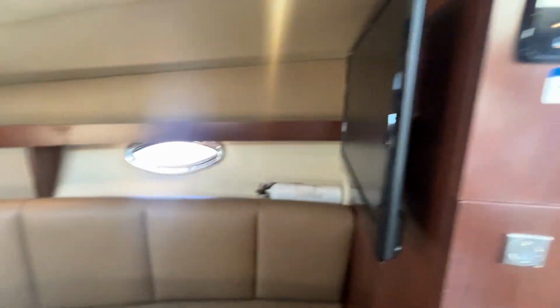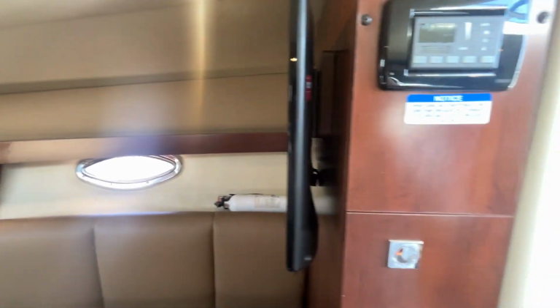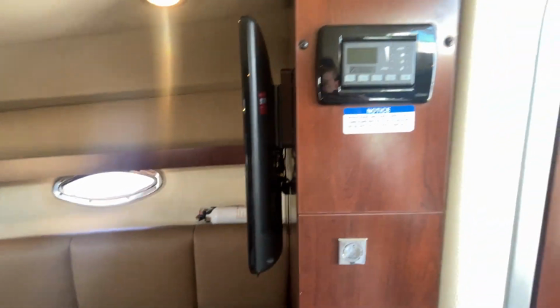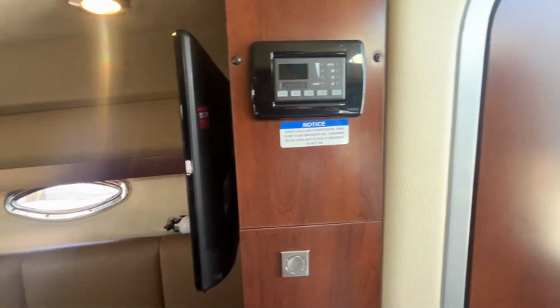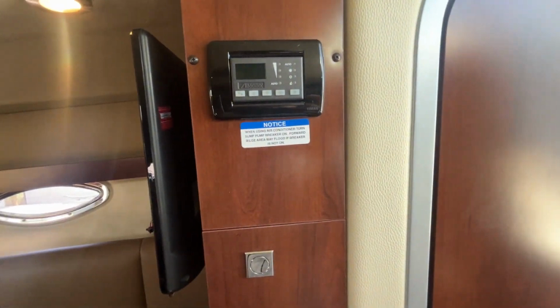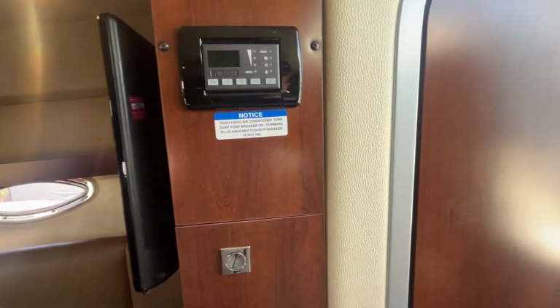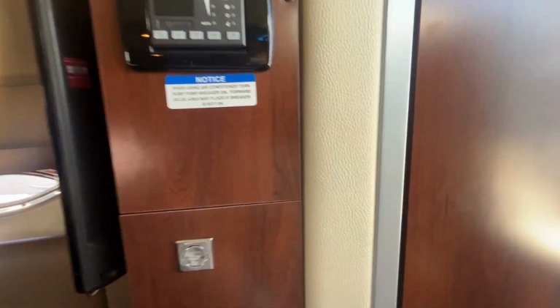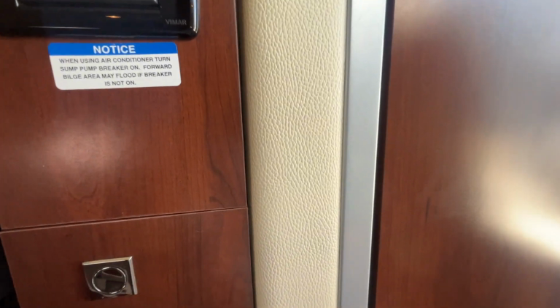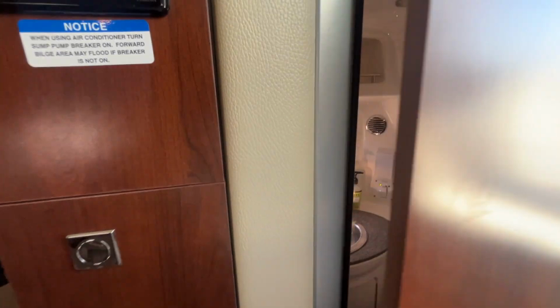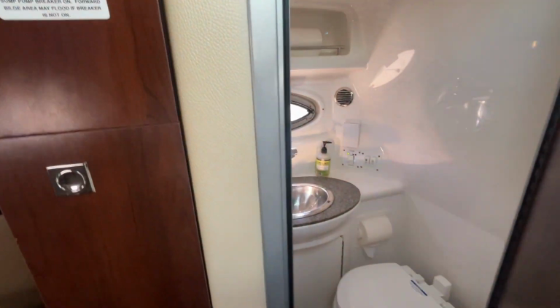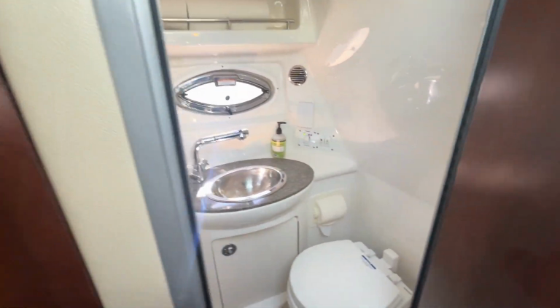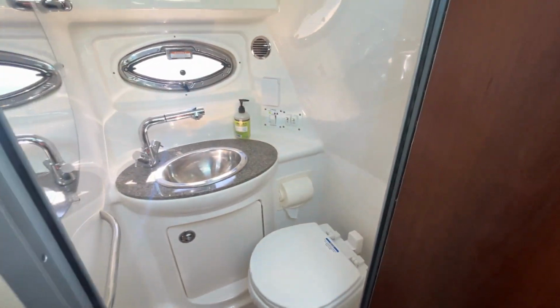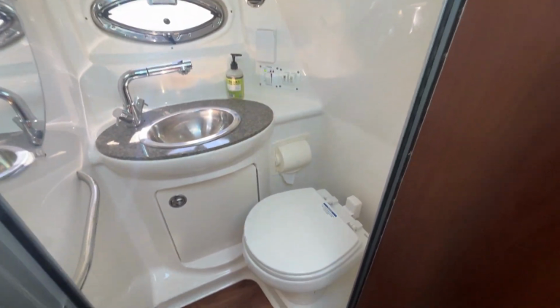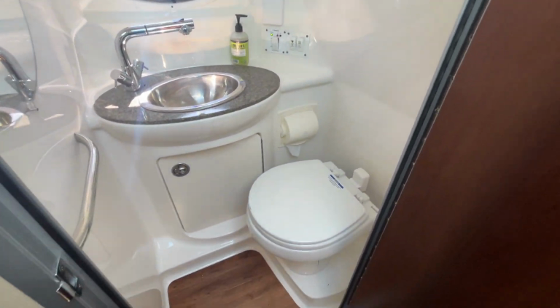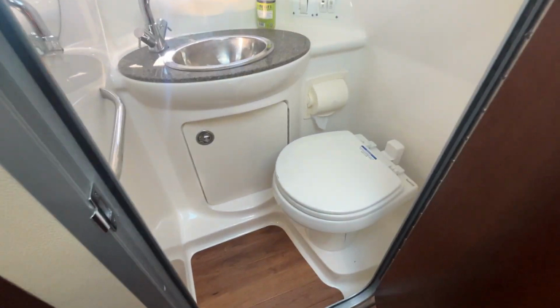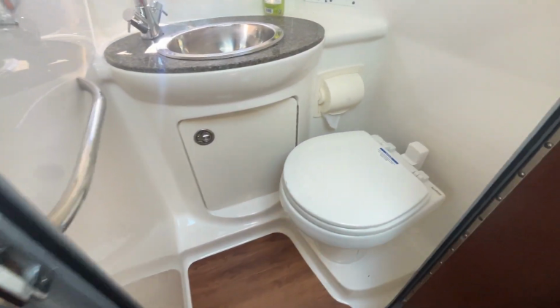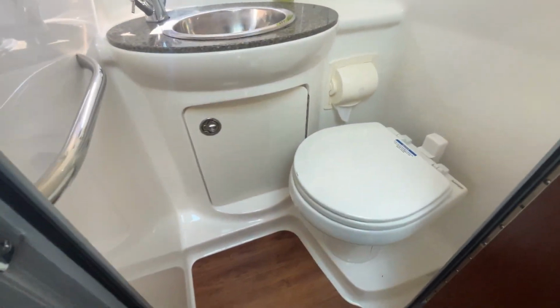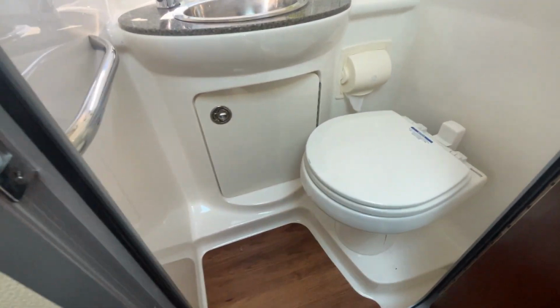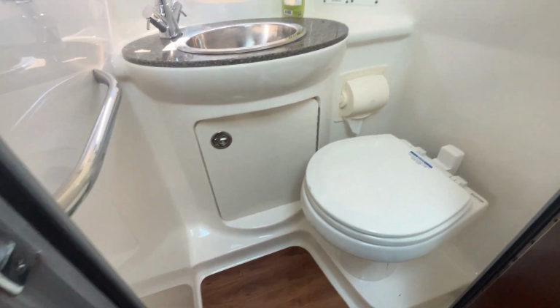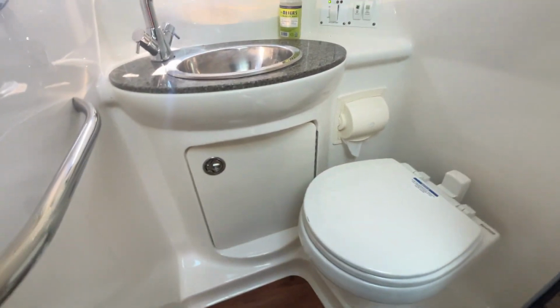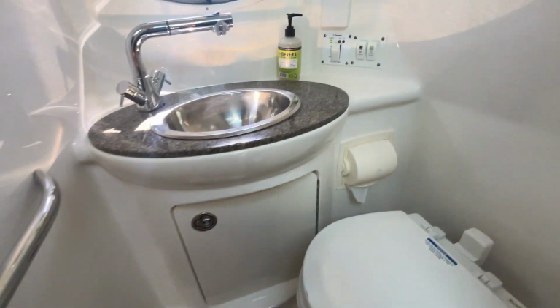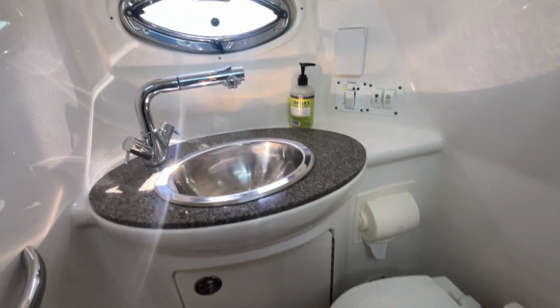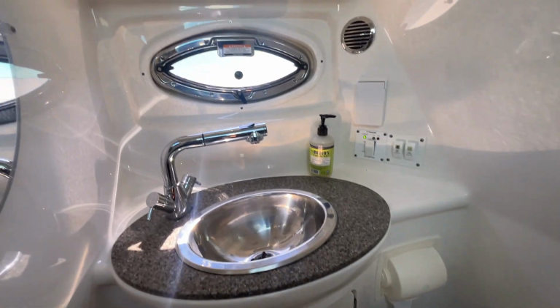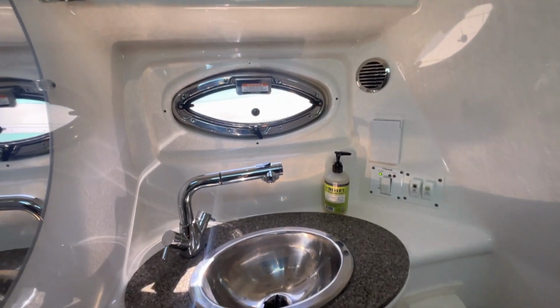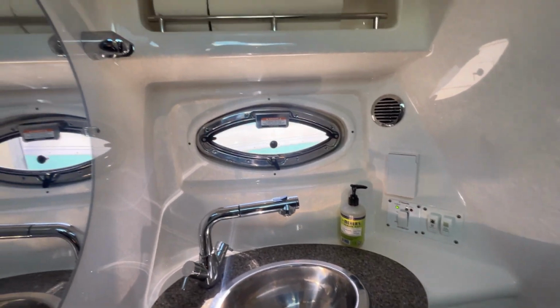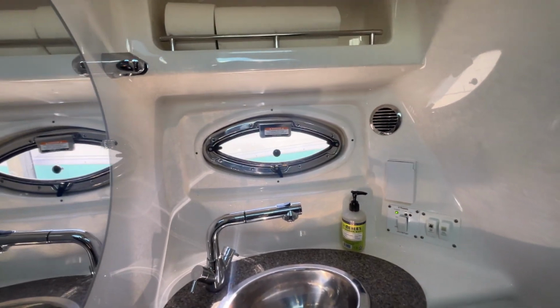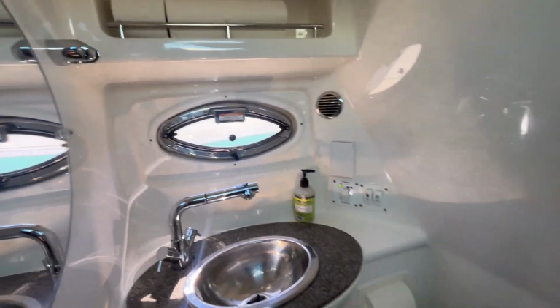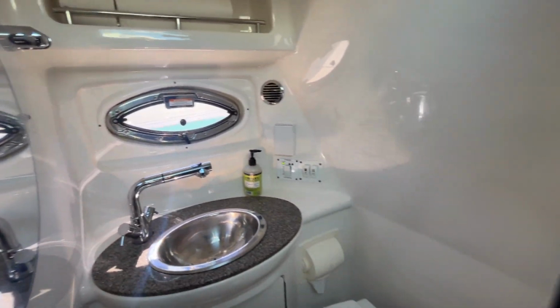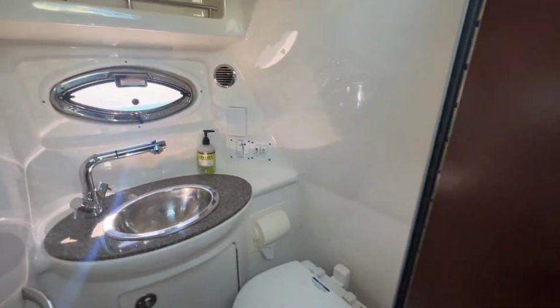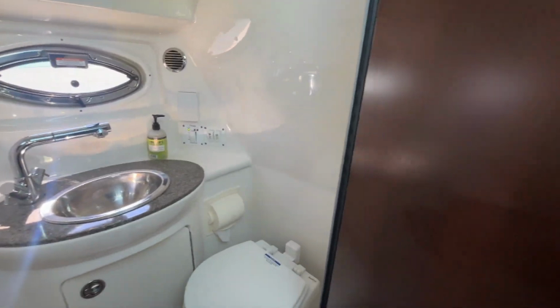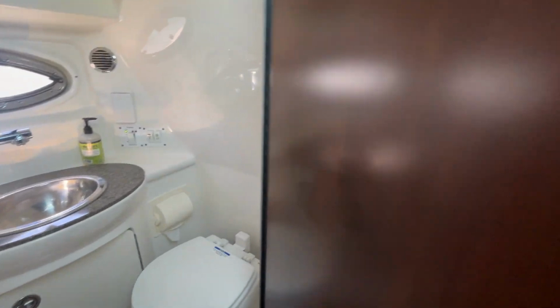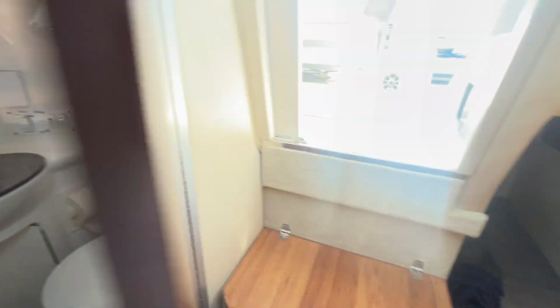Marine air conditioning with reverse cycle heat. Full head with vacuum flush — the boat's very, very clean for a 10-year-old boat.